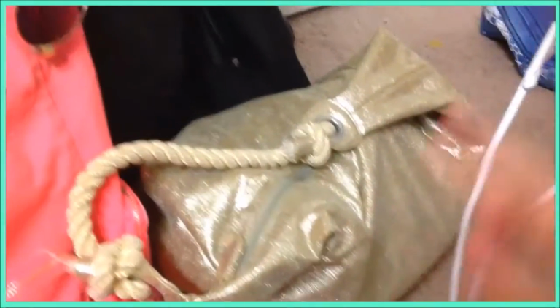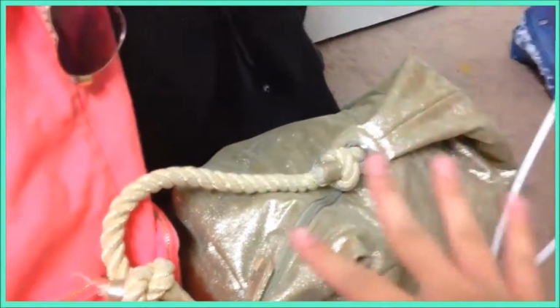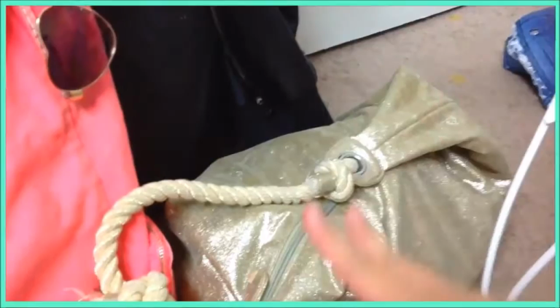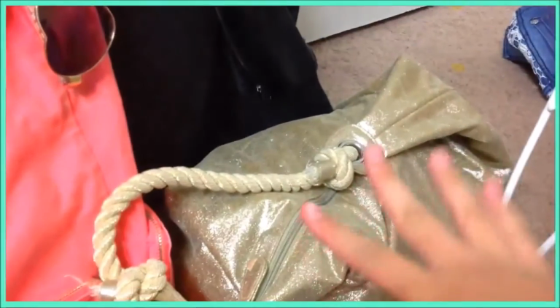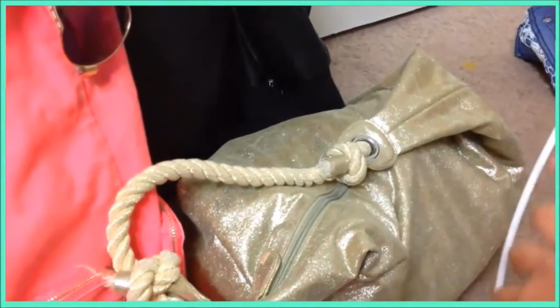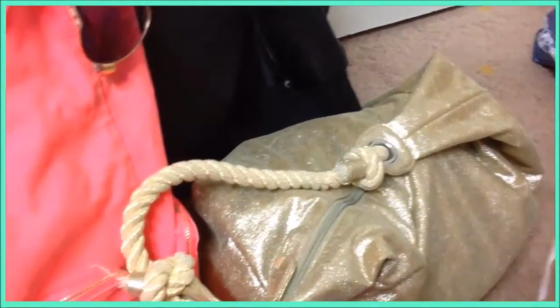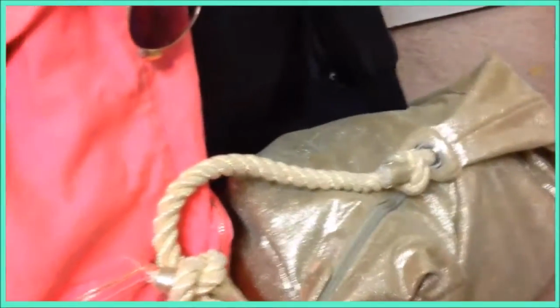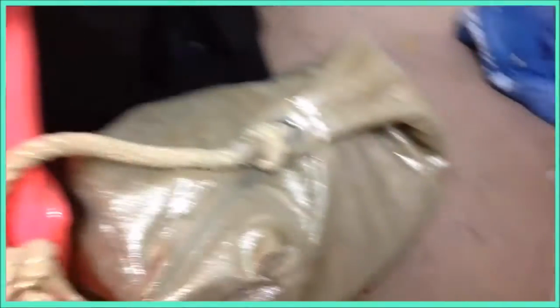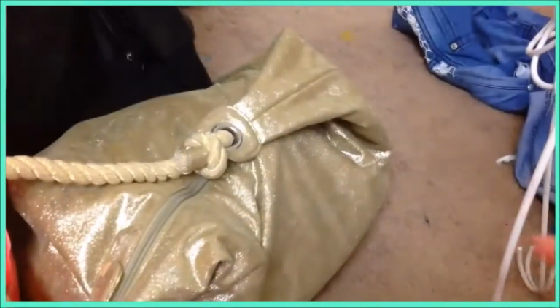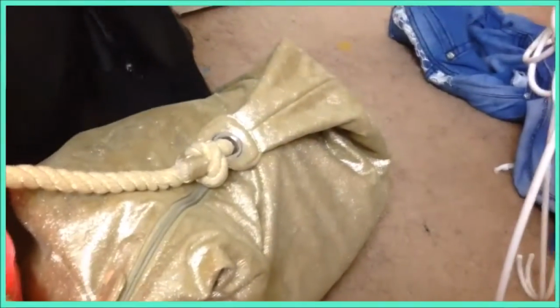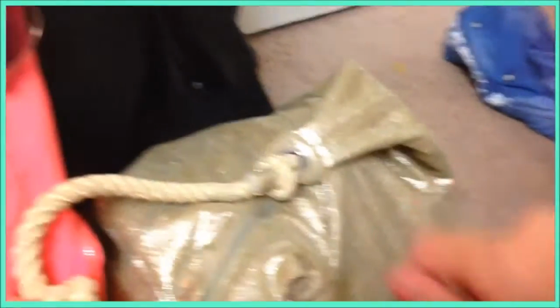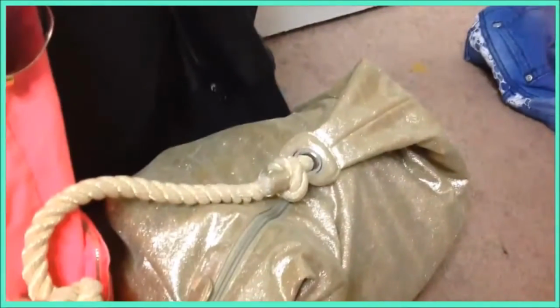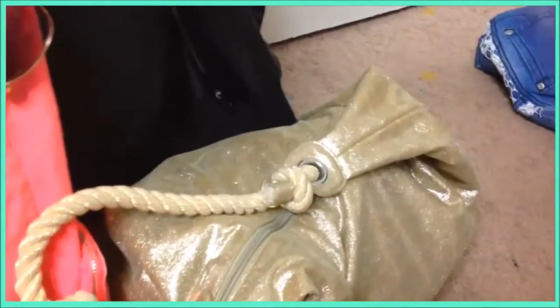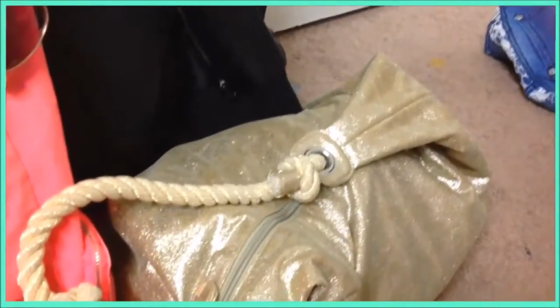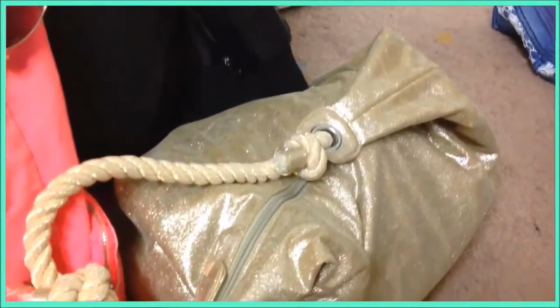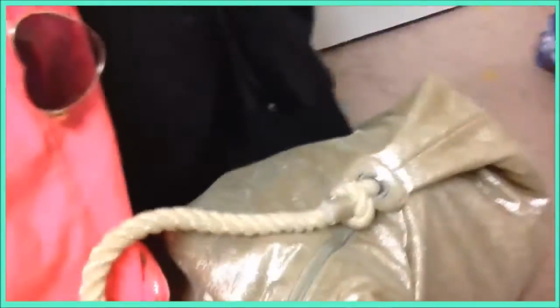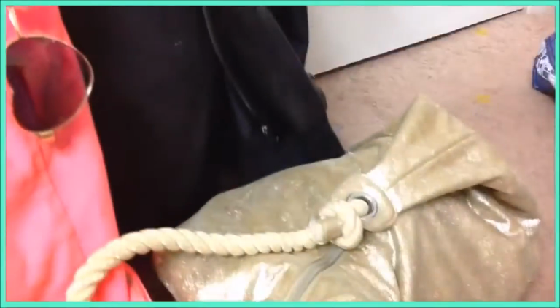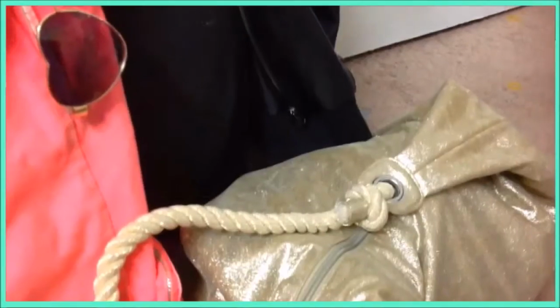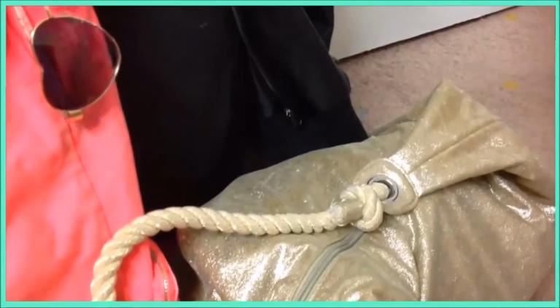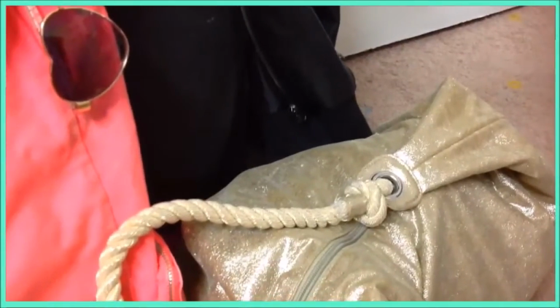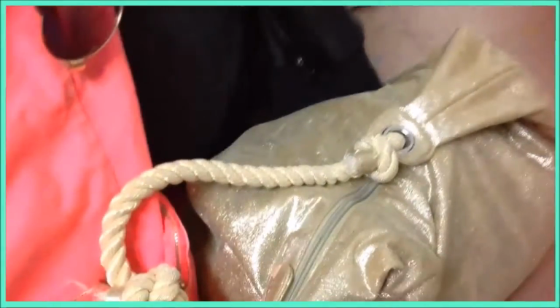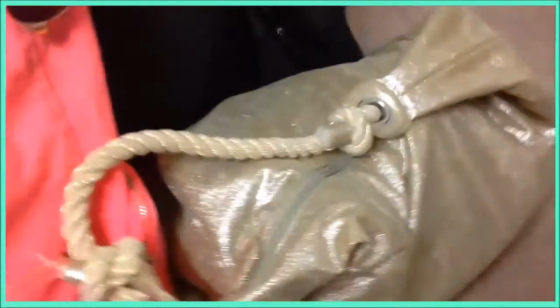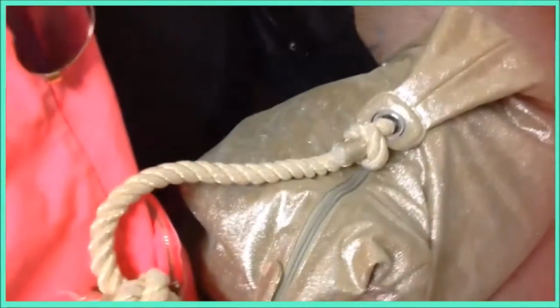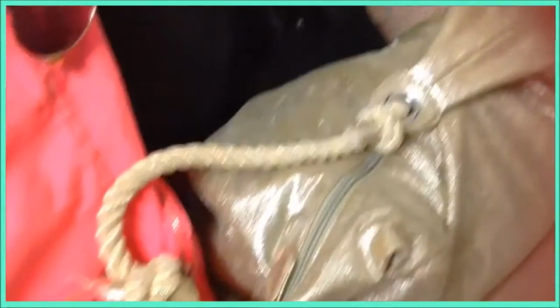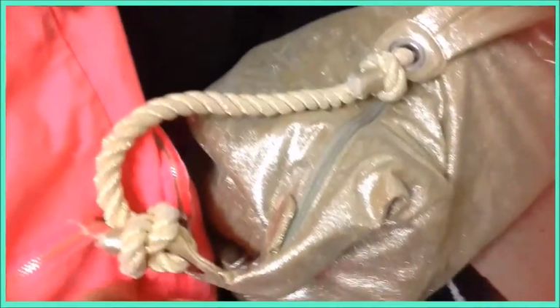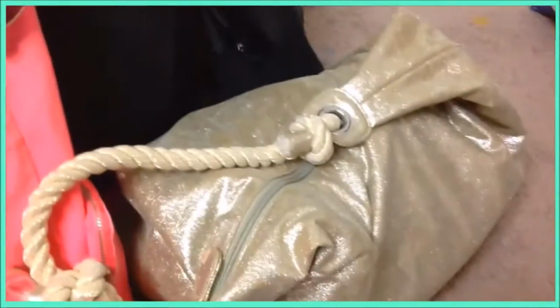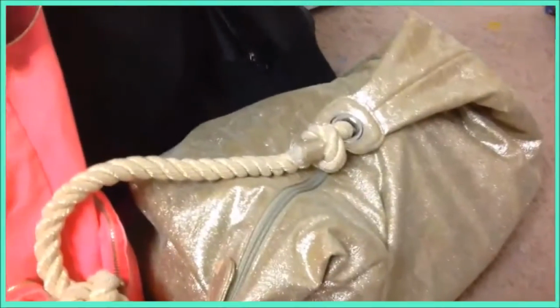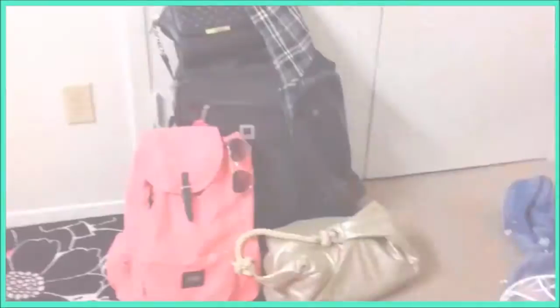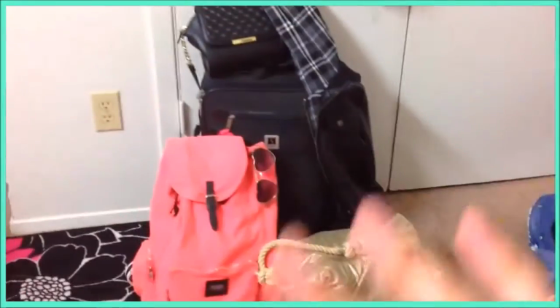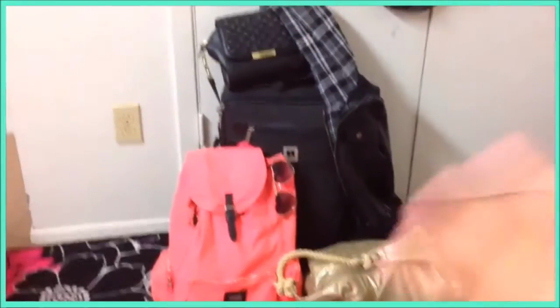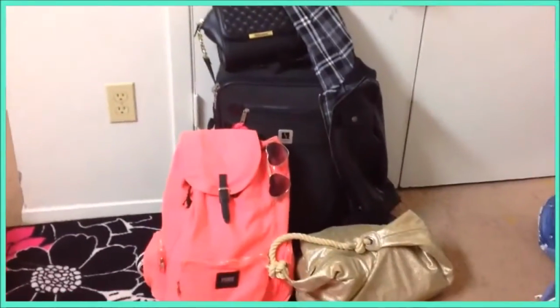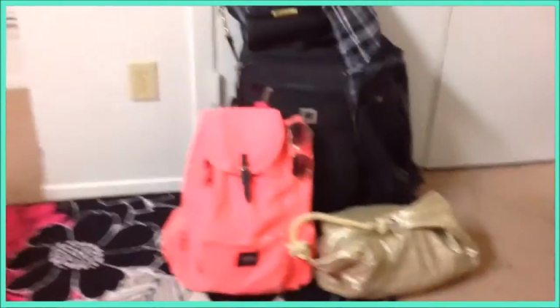I'm not going to show what's inside the luggage because it's really hard to take out and close back up since I brought so much. But I just brought two pairs of Vans, moccasins, and a pair of sandals. So that's what's in my luggage.